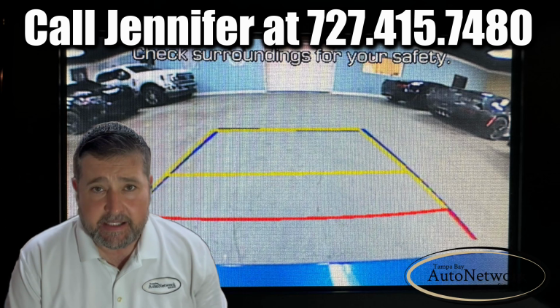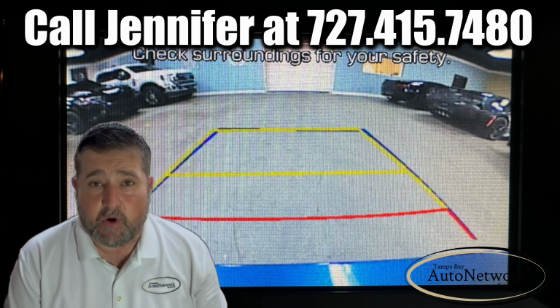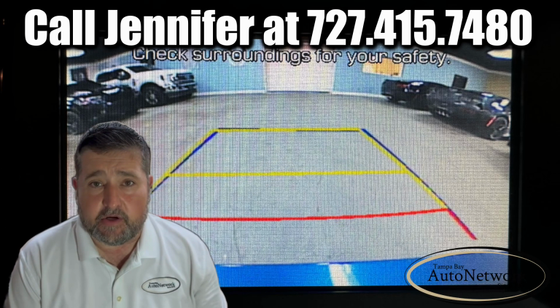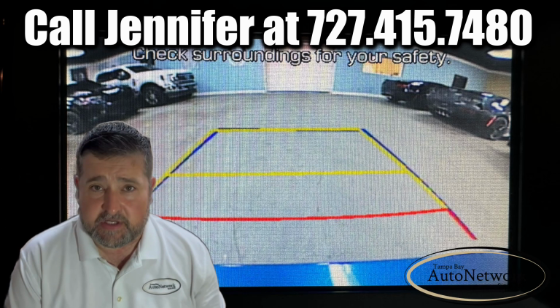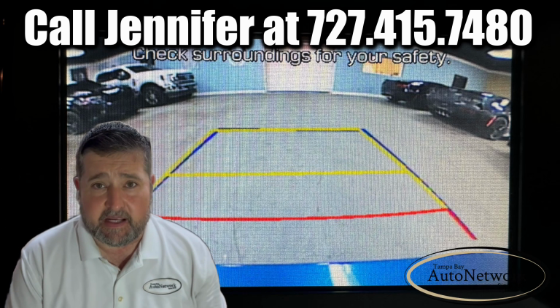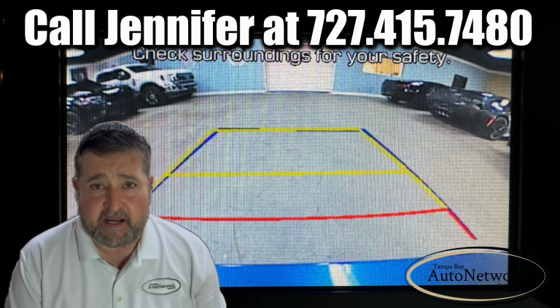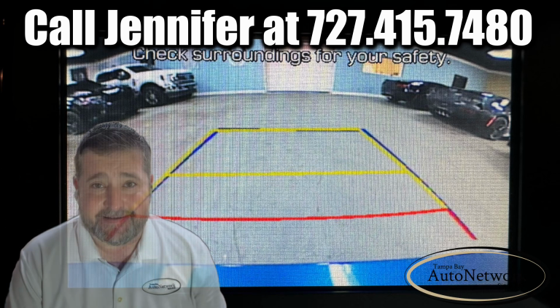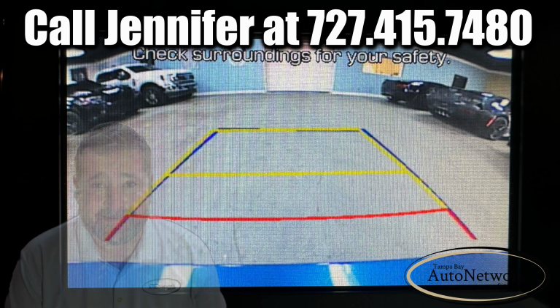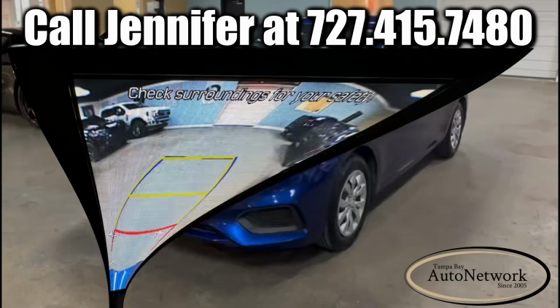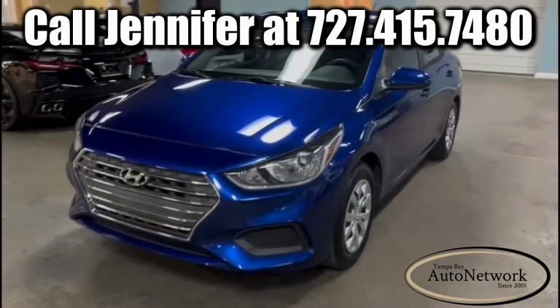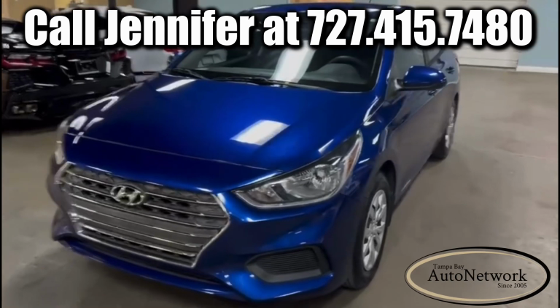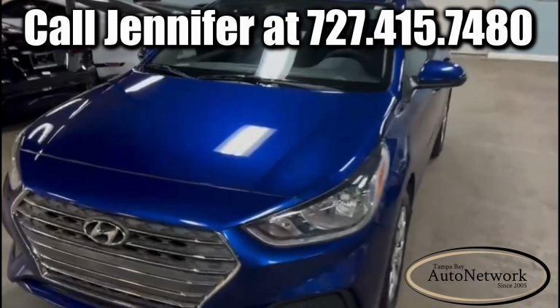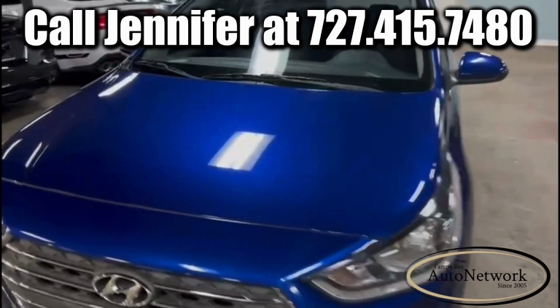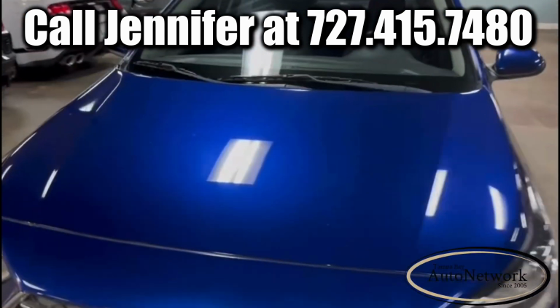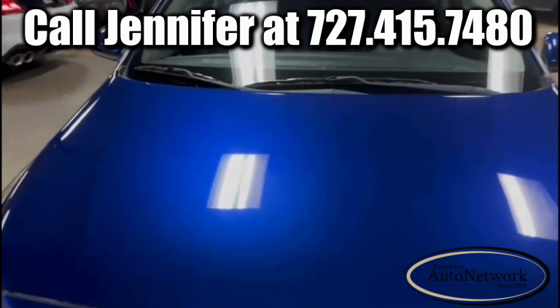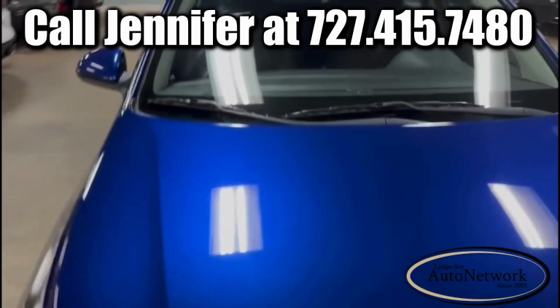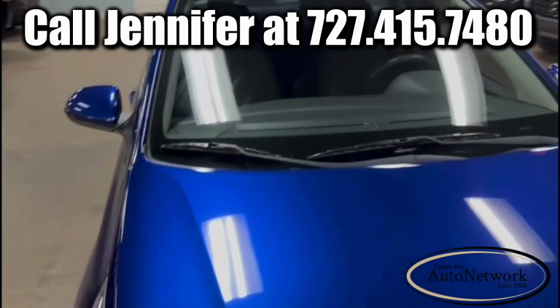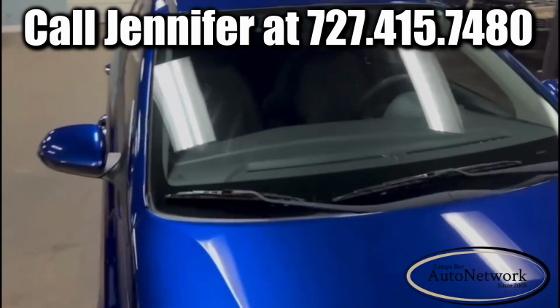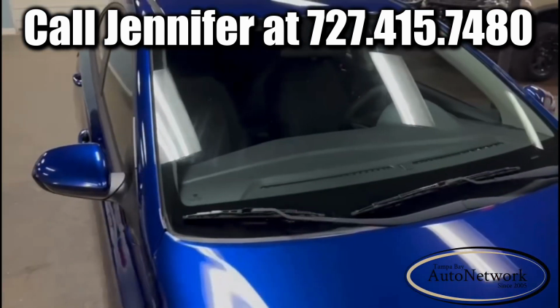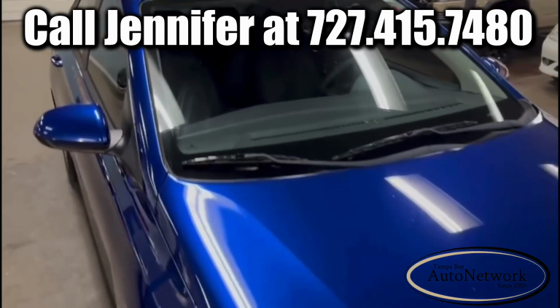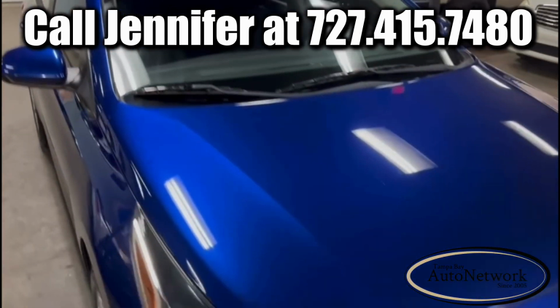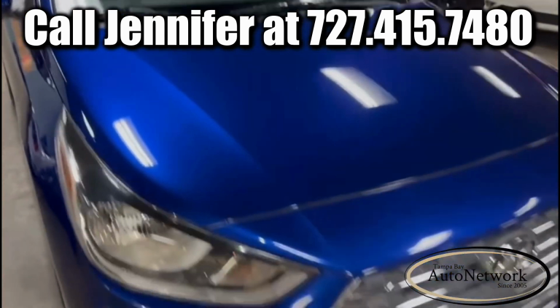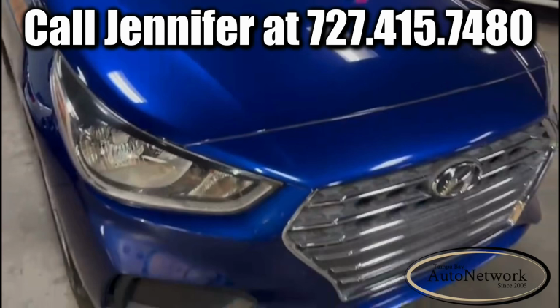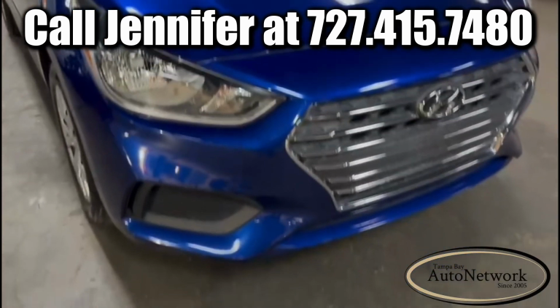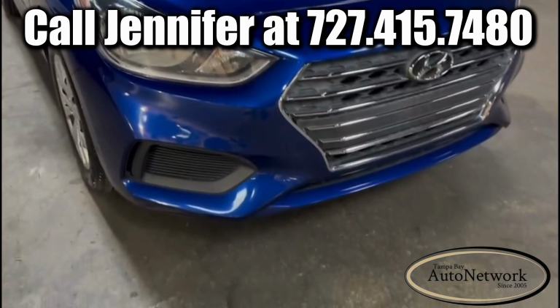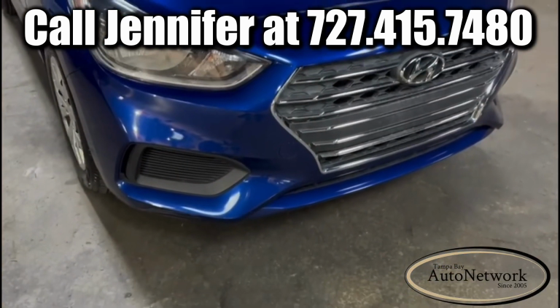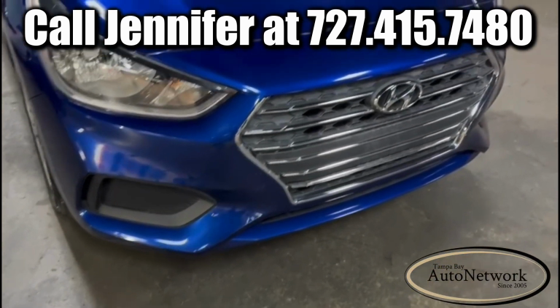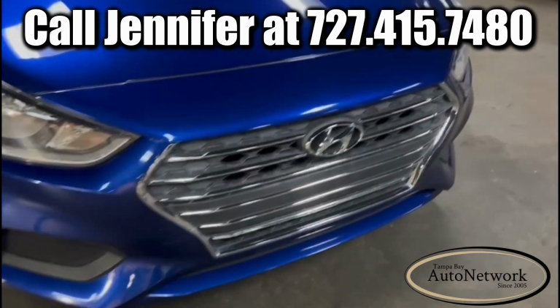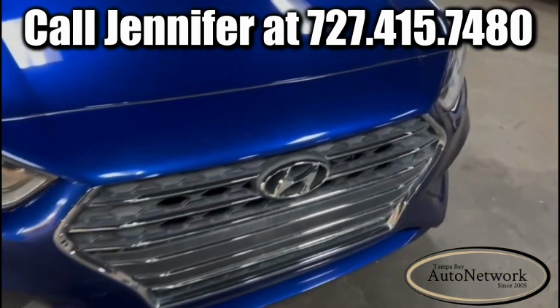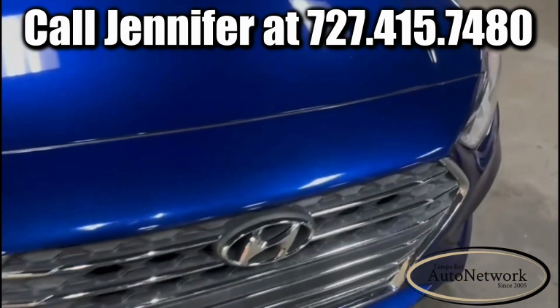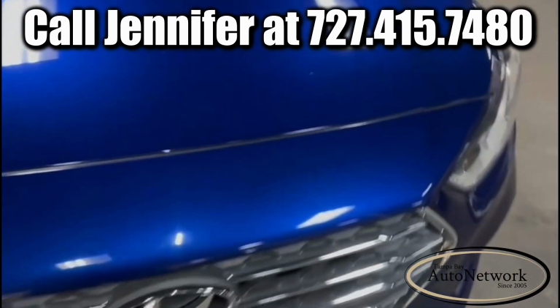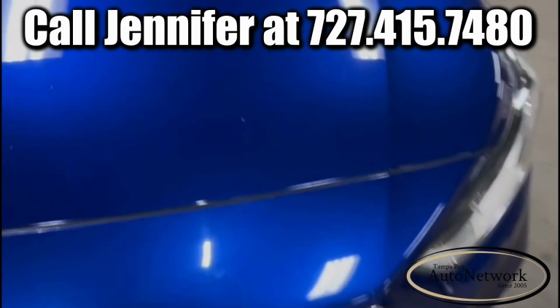Now let's go ahead and look at those cosmetic imperfections. Today we're taking a look at a 2019 Hyundai Accent SE. As you can see, it's a gorgeous color.